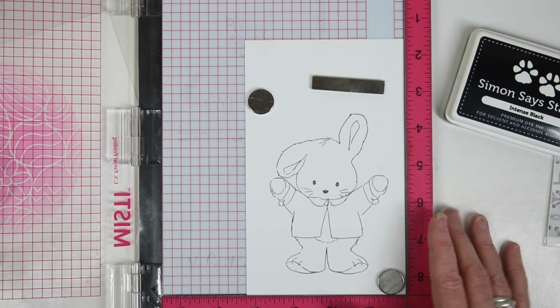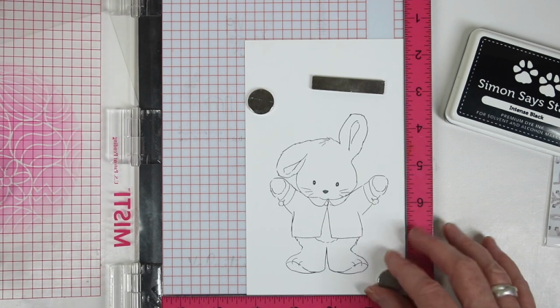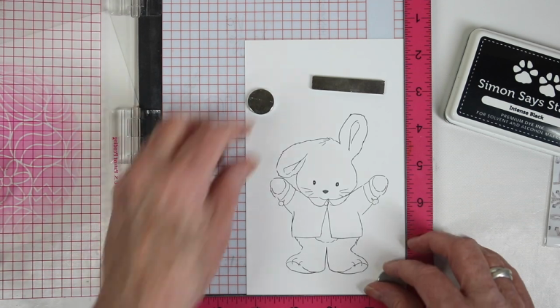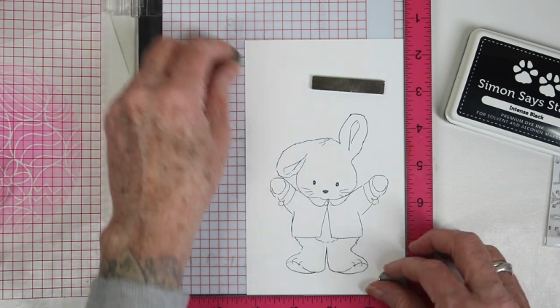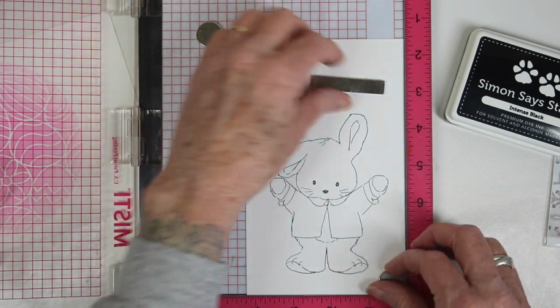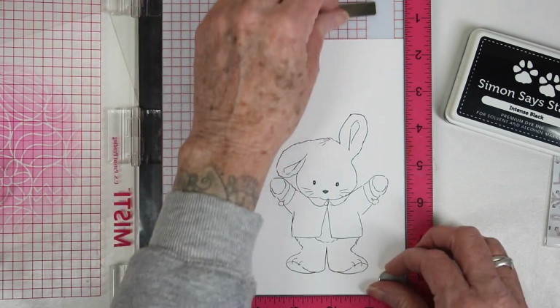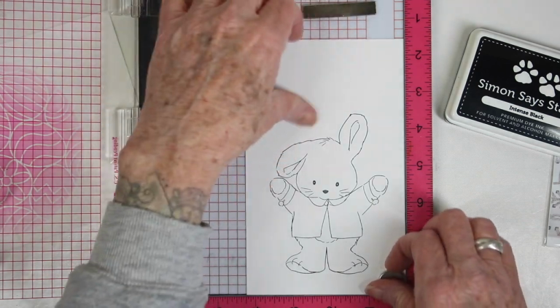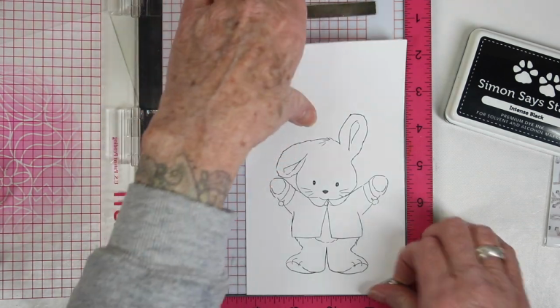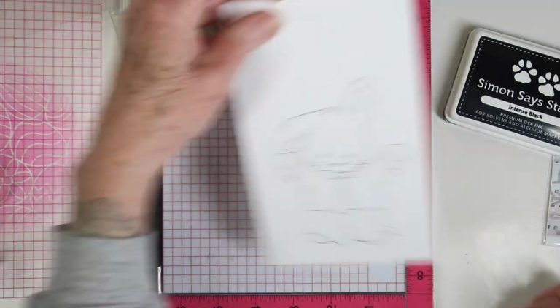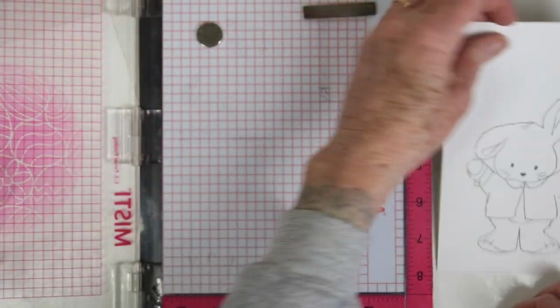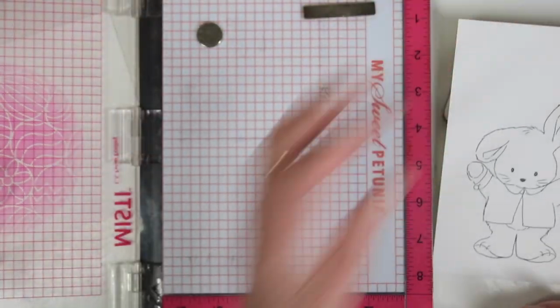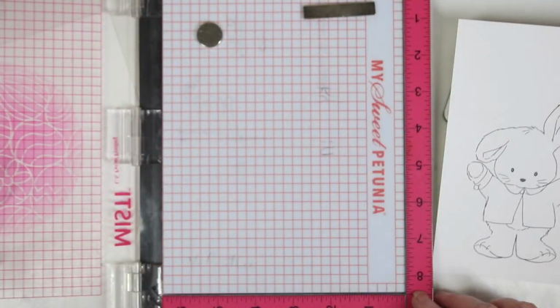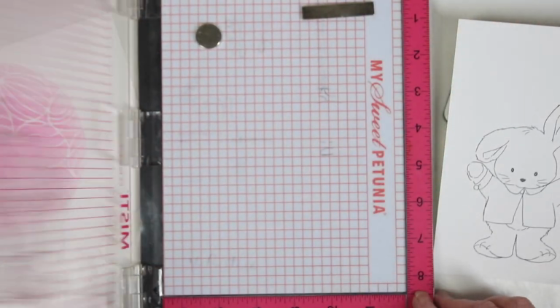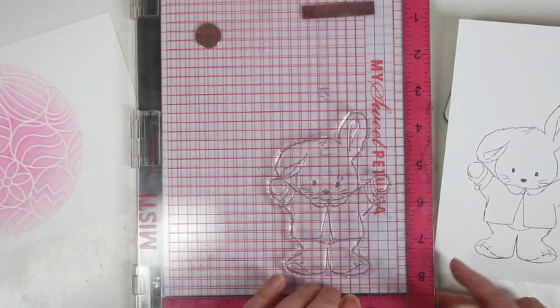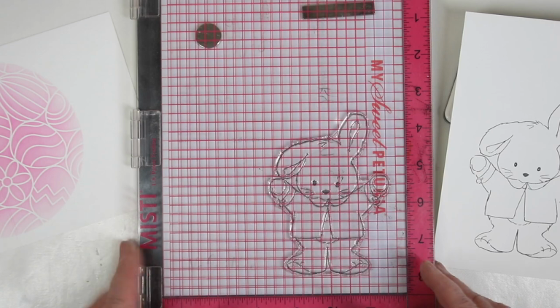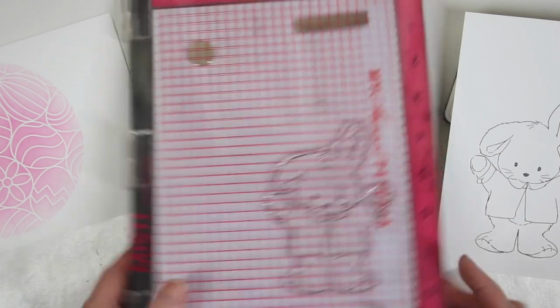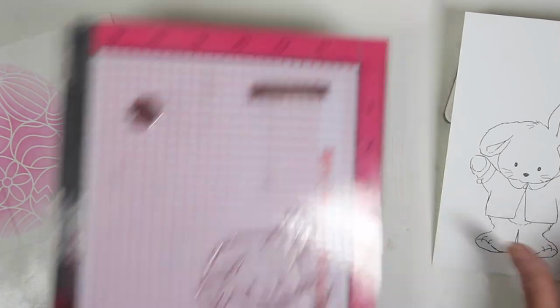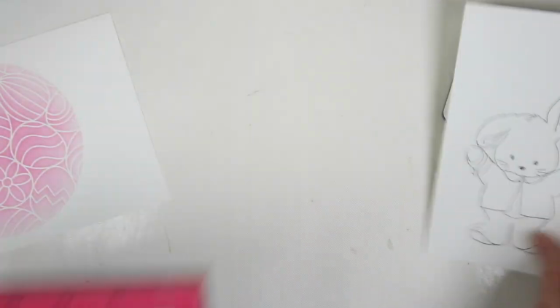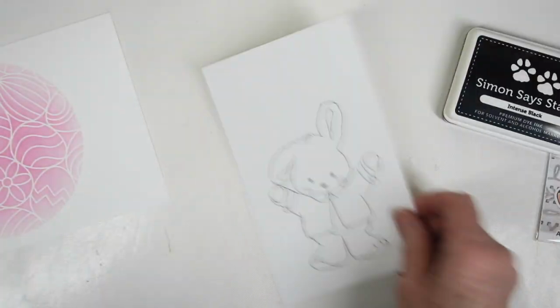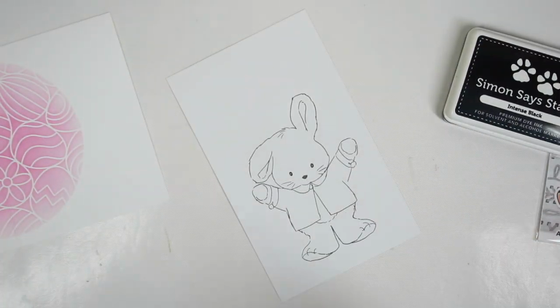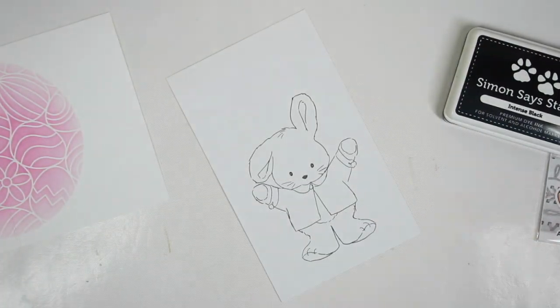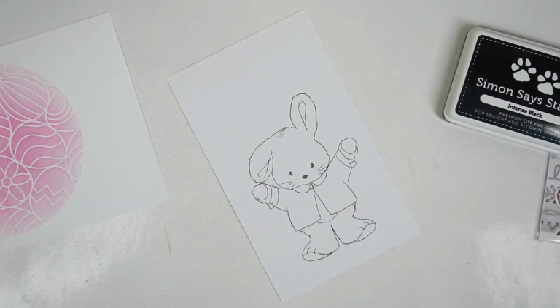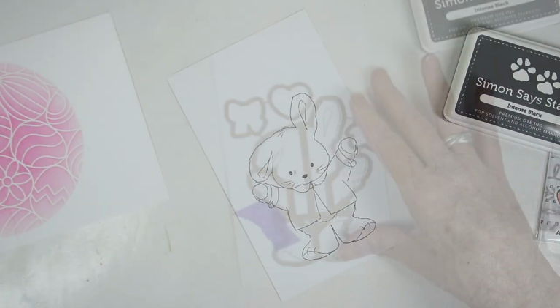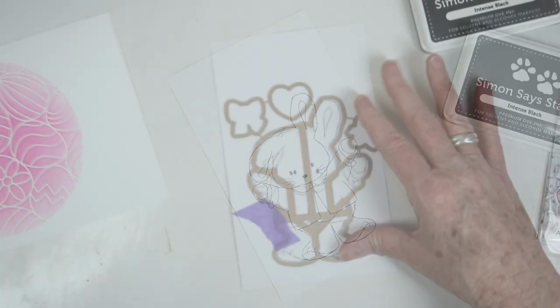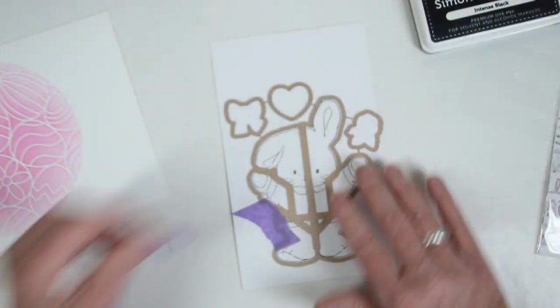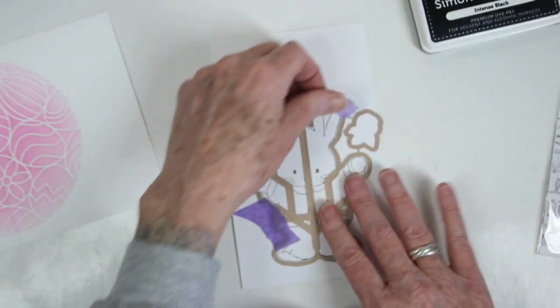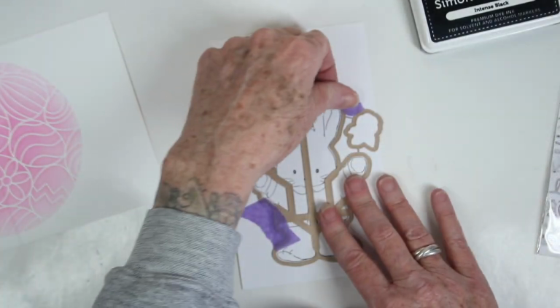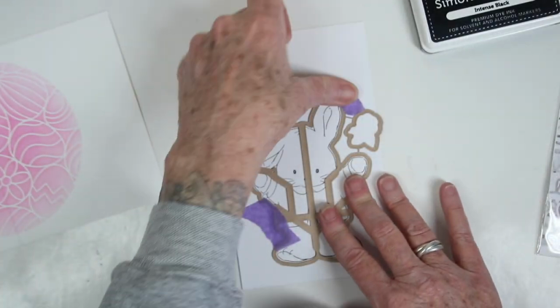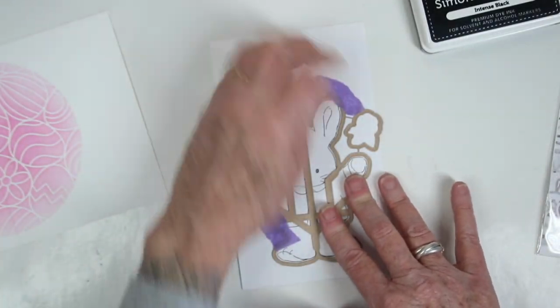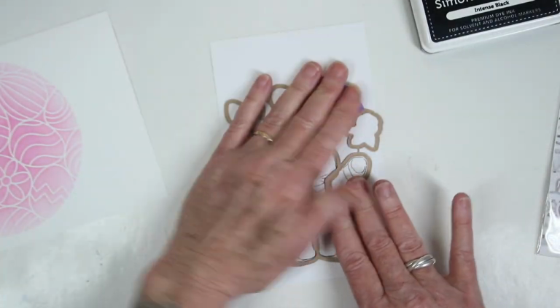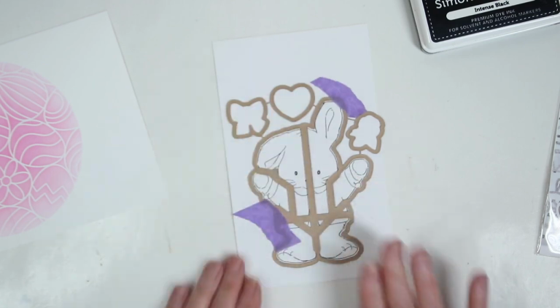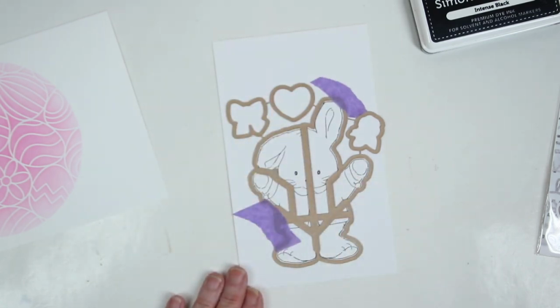Next I've stamped the bunny onto 80-pound white cardstock — I want a thinner paper so it'll fold easily. I've used Simon Says Stamp intense black ink and I'll be cutting this out with the coordinating die.